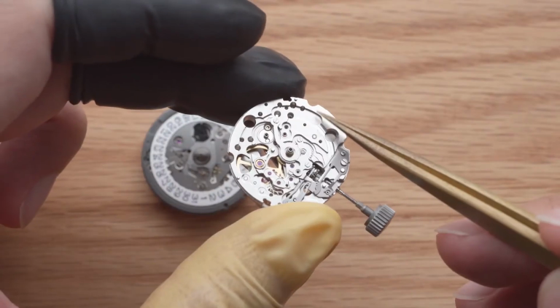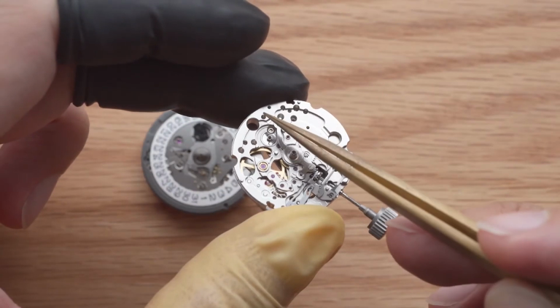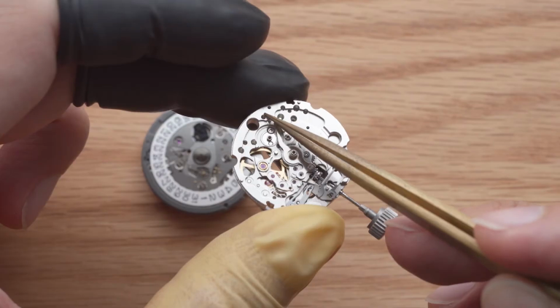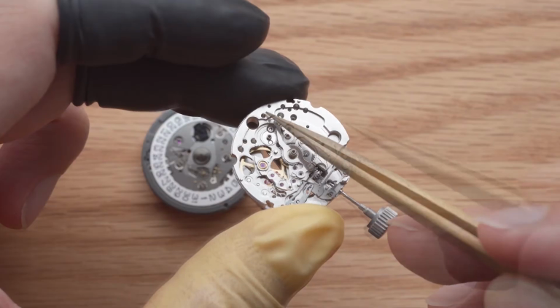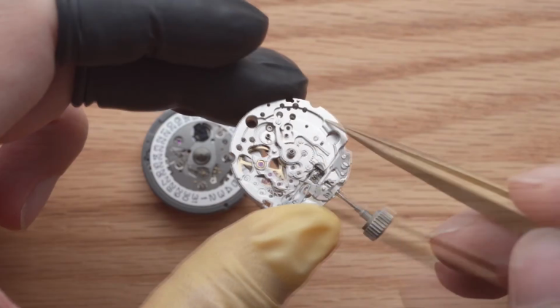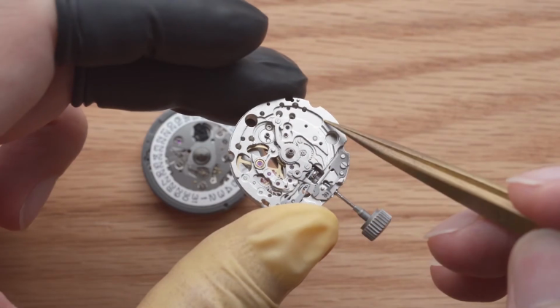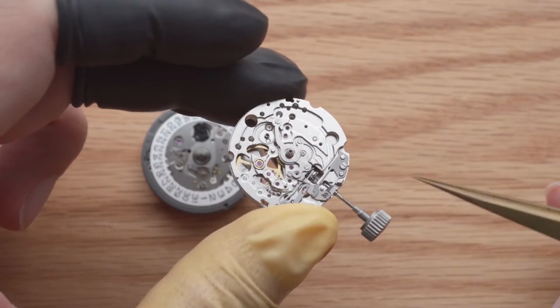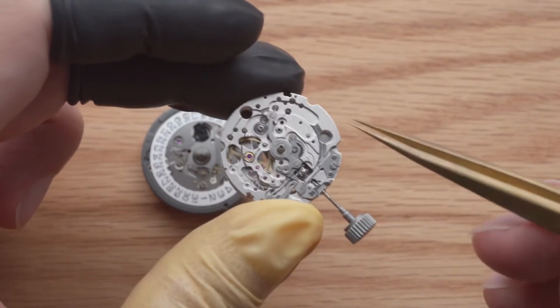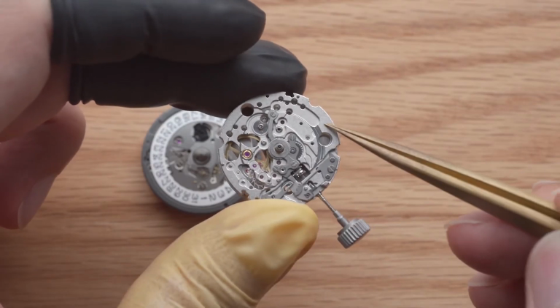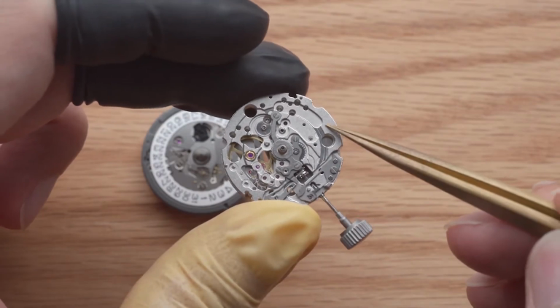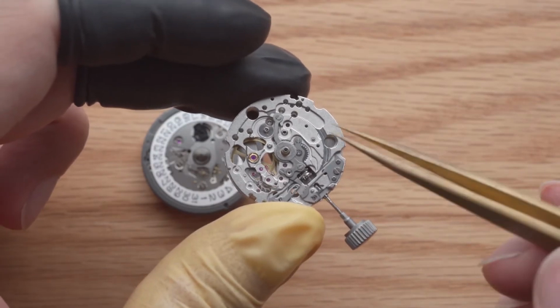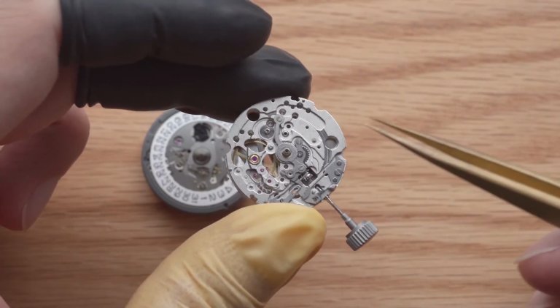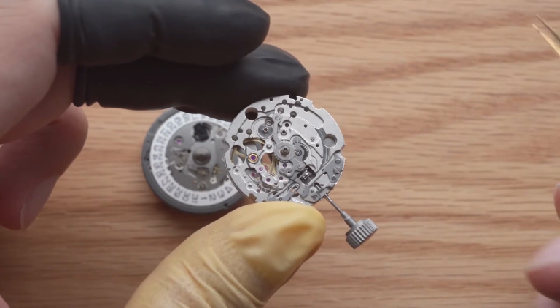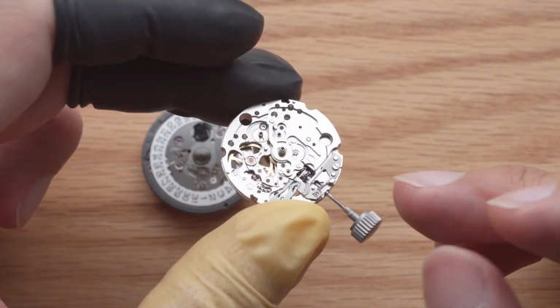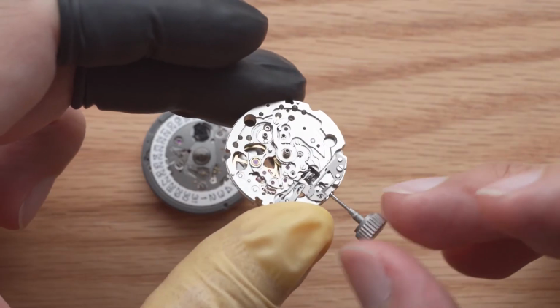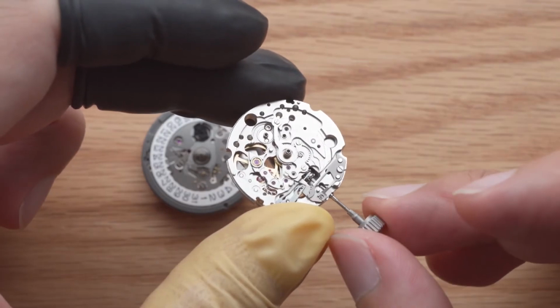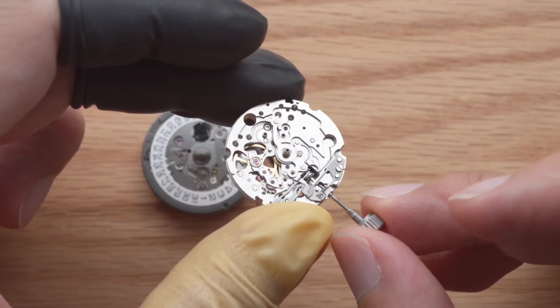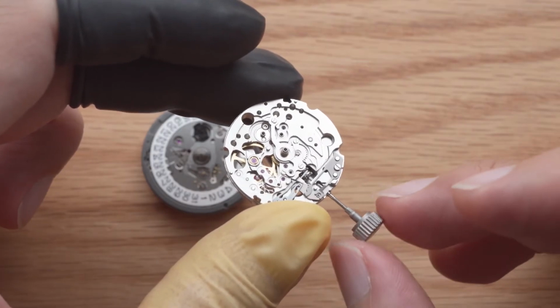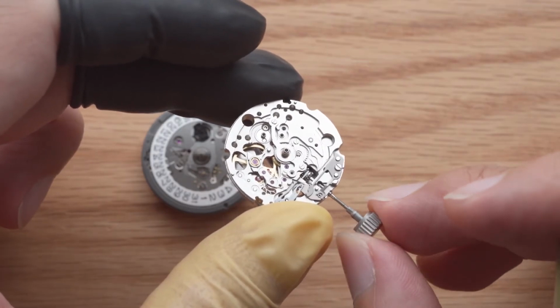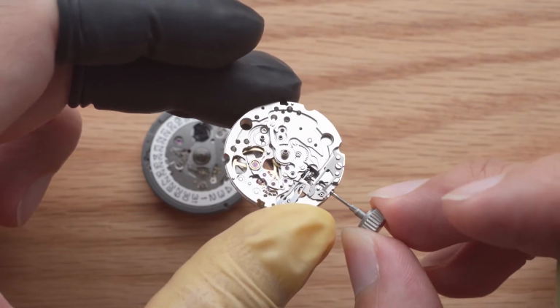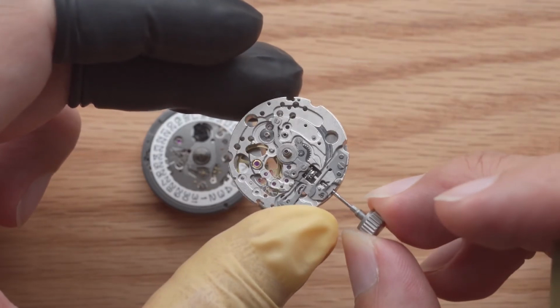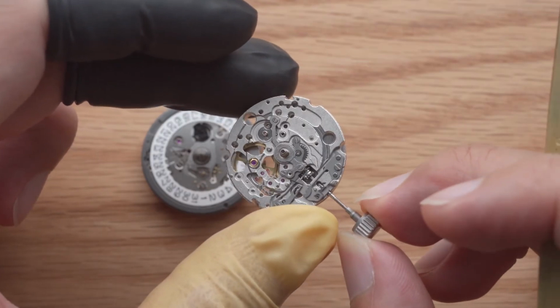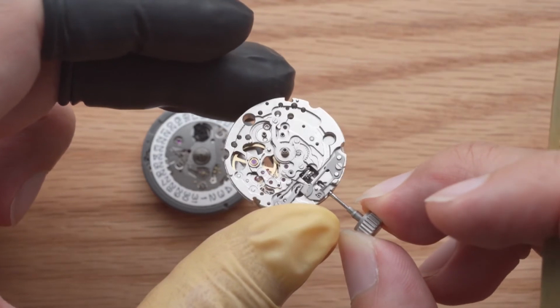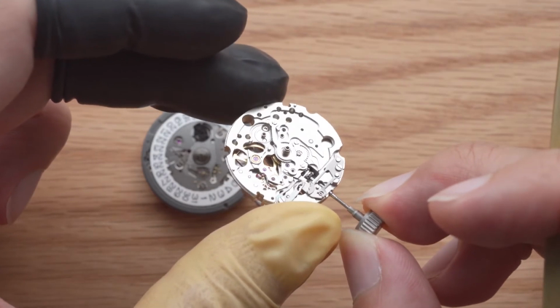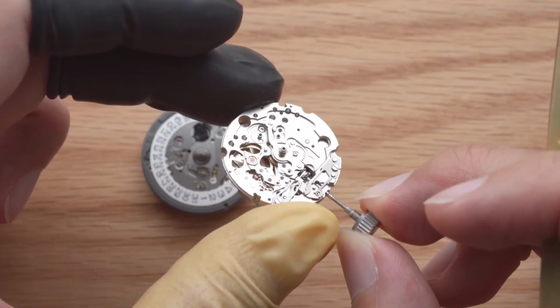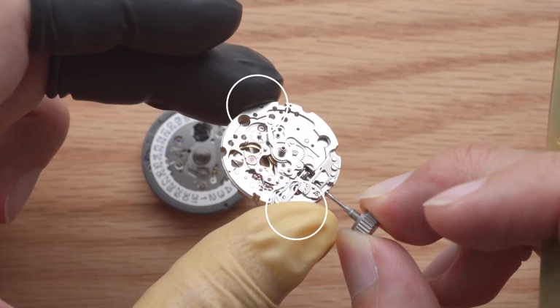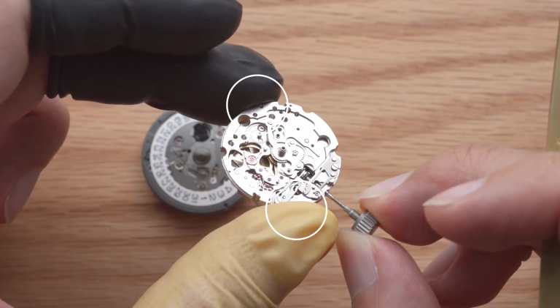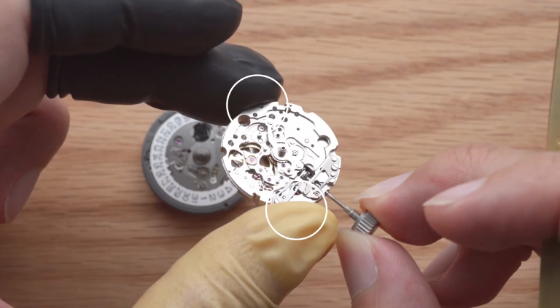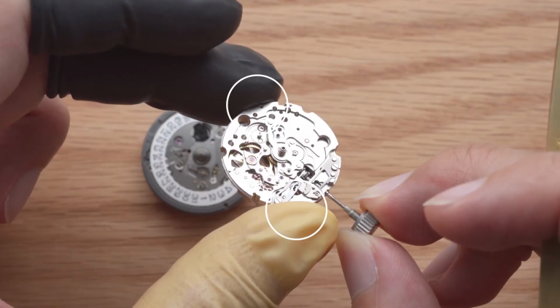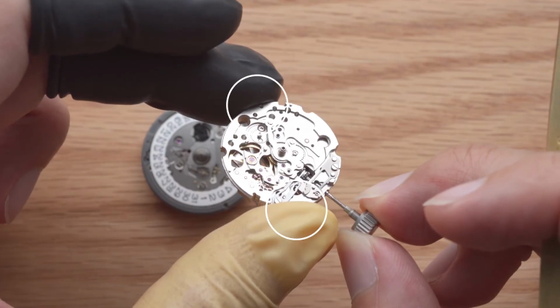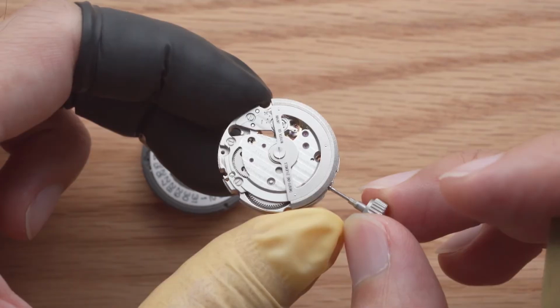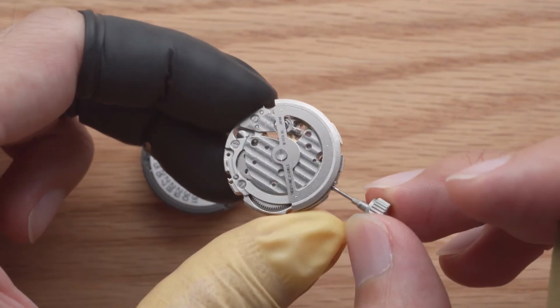For most movements, the largest solid piece of metal keeping most of the components together is the base plate. Most base plates extend to the side of the movement, so it is generally safe to hold a movement like this. Avoid applying pressure to the rotor.